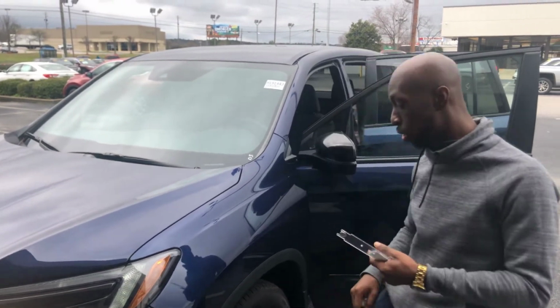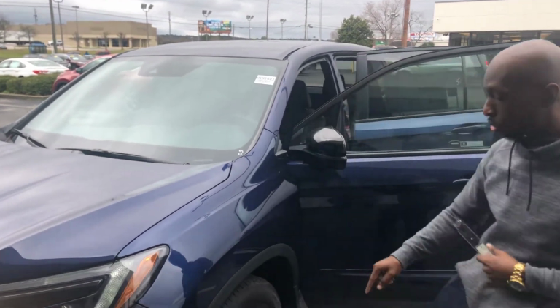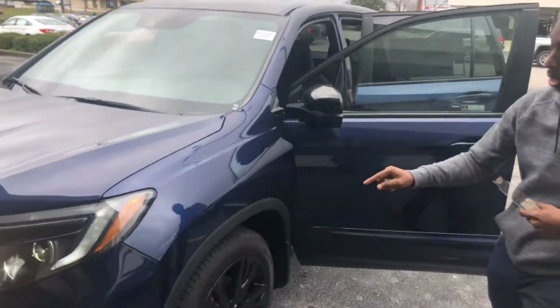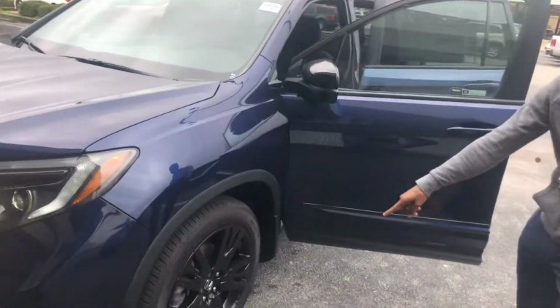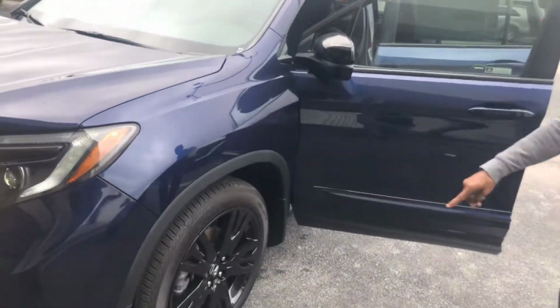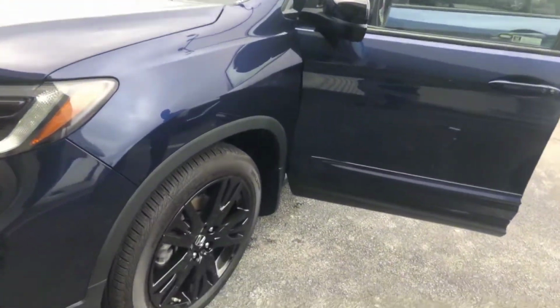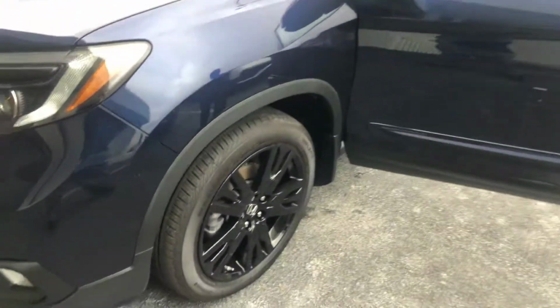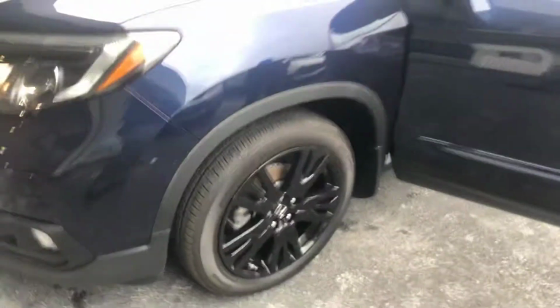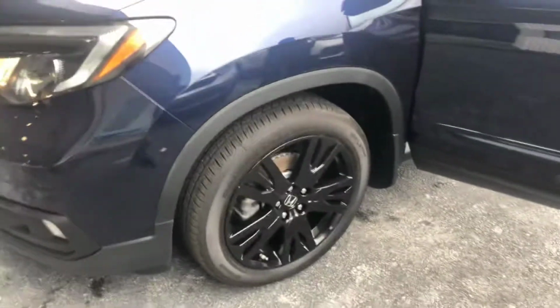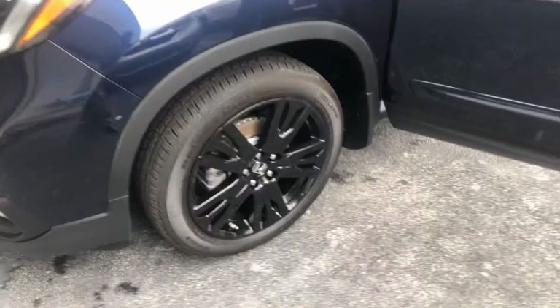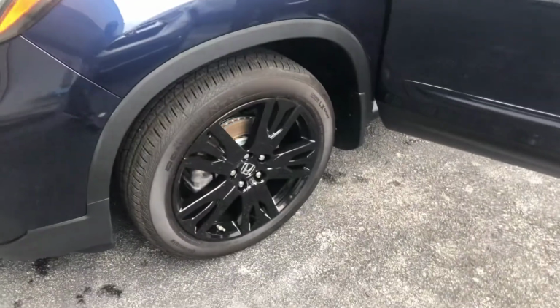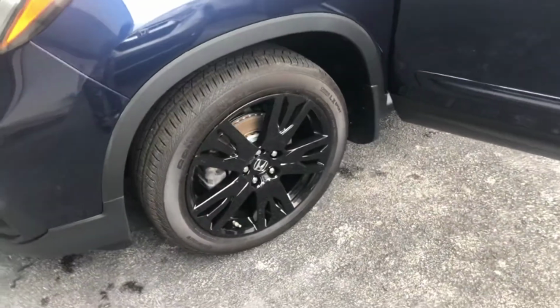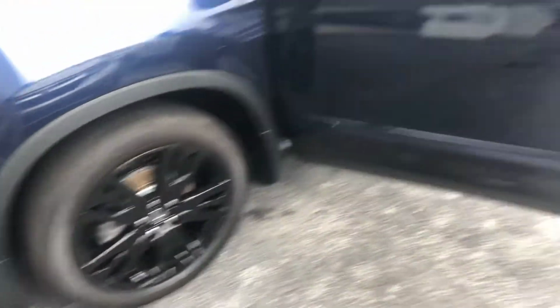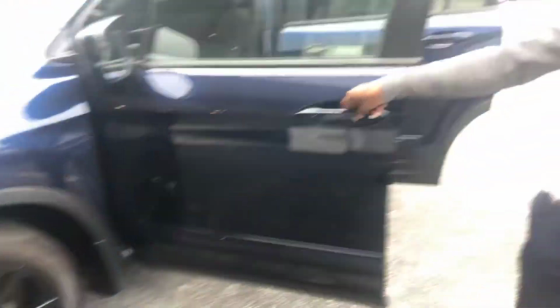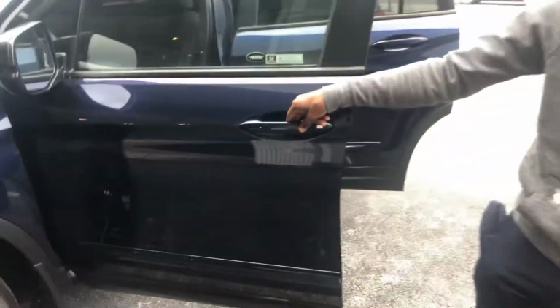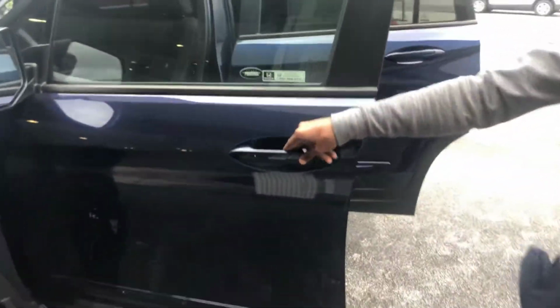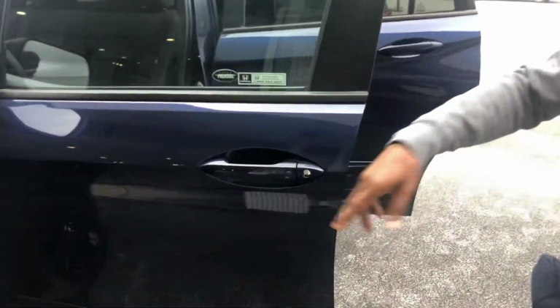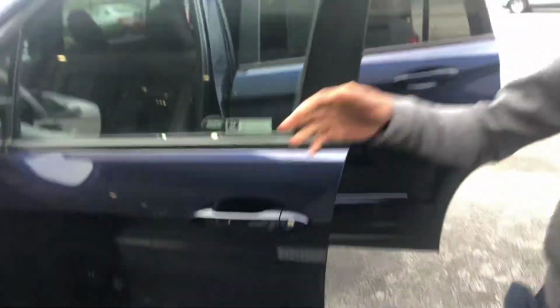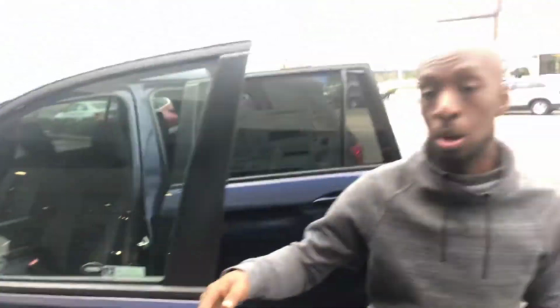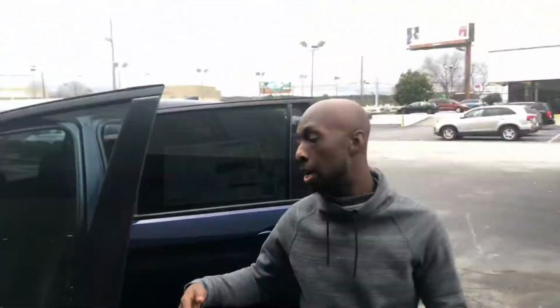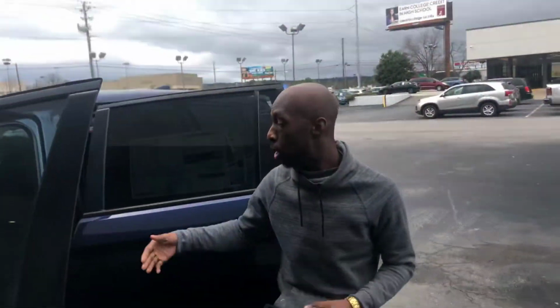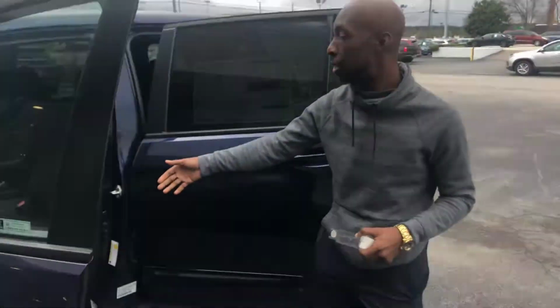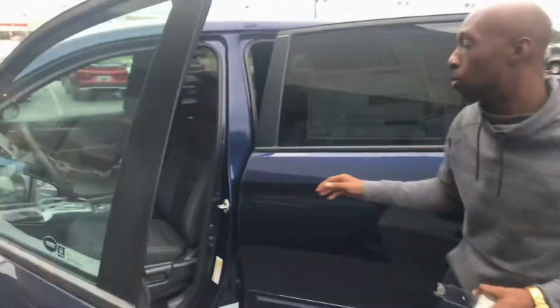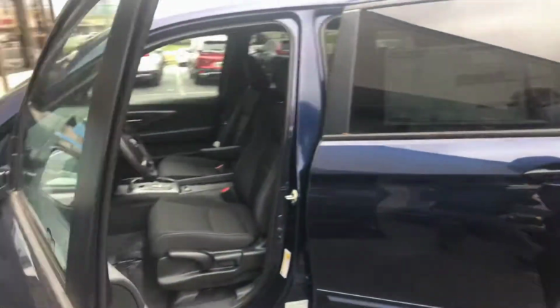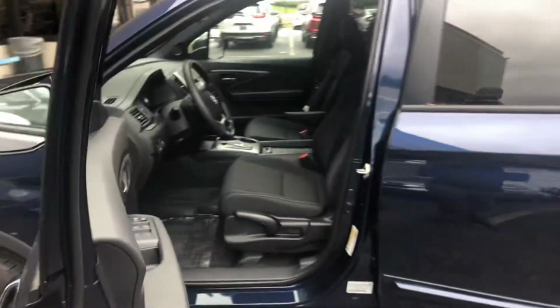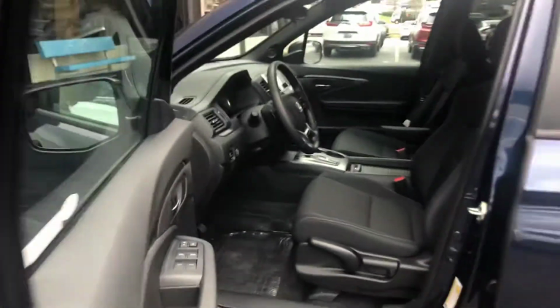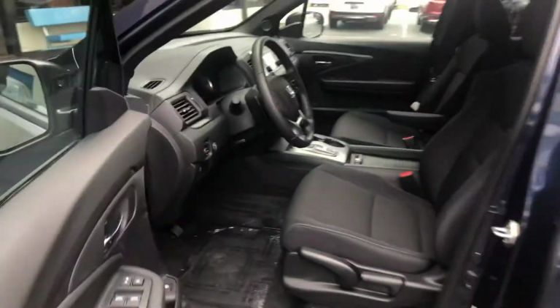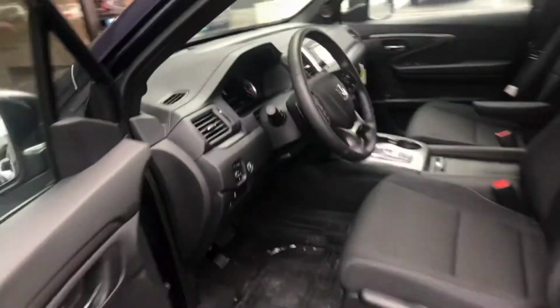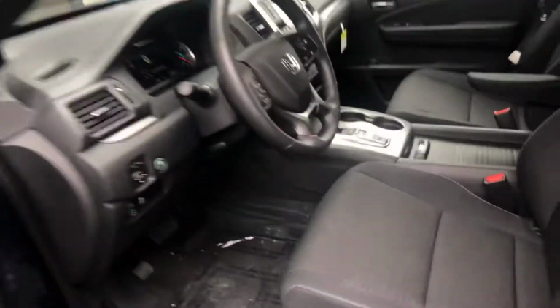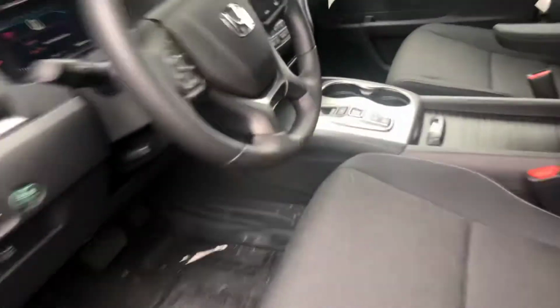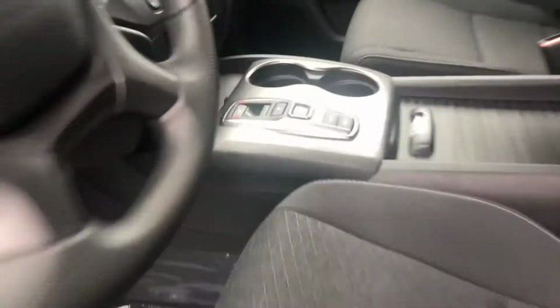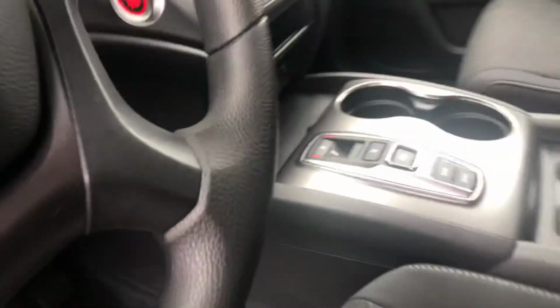You're also going to get those beautiful black rims that only come on the sport, as well as keyless entry and breakaway mirrors. As you come inside, one of the best things I love about this is going to be that push button transmission.